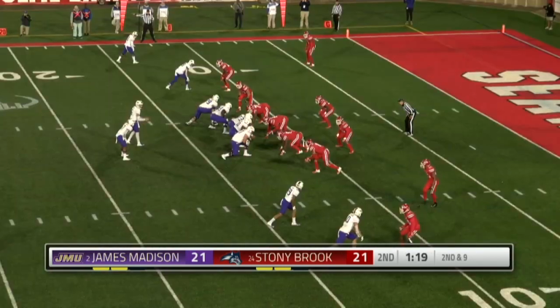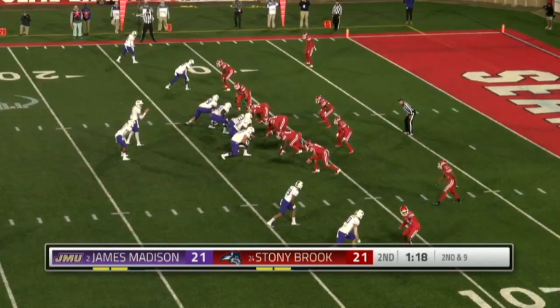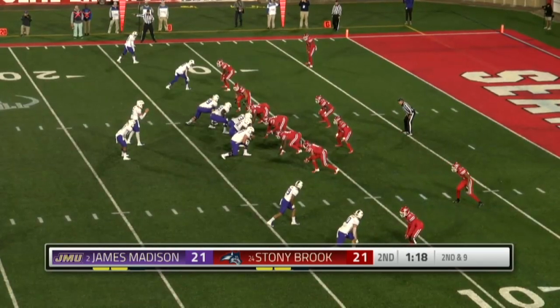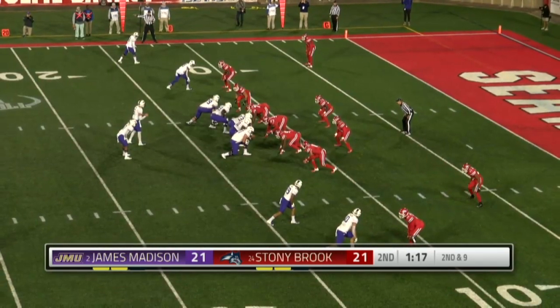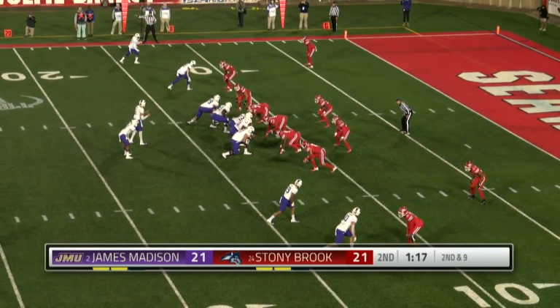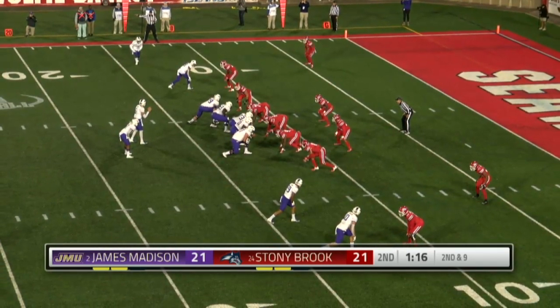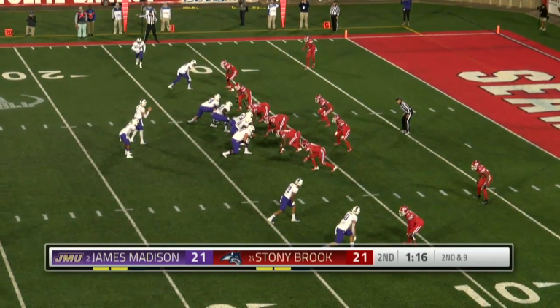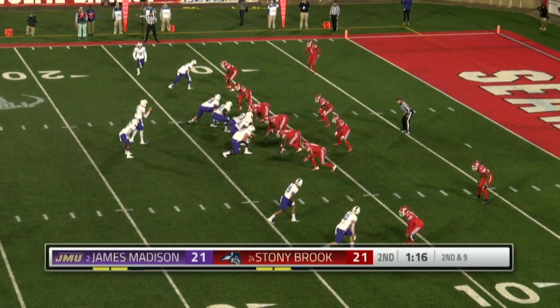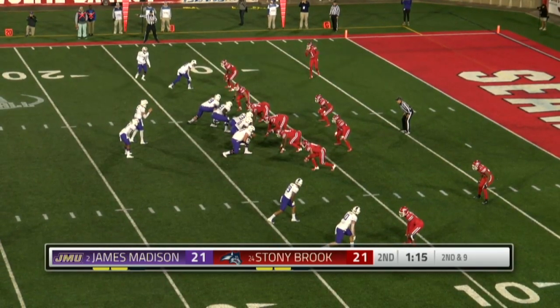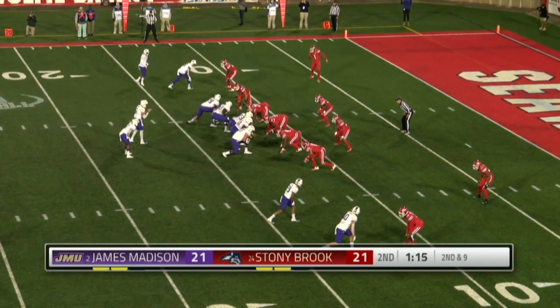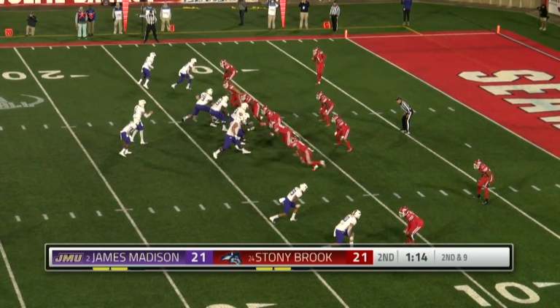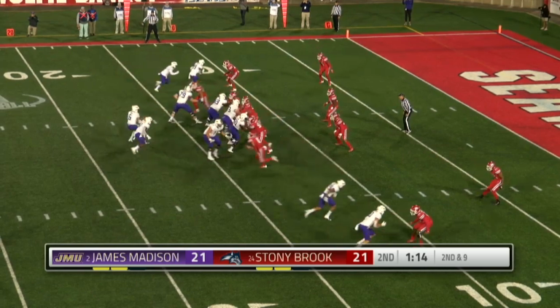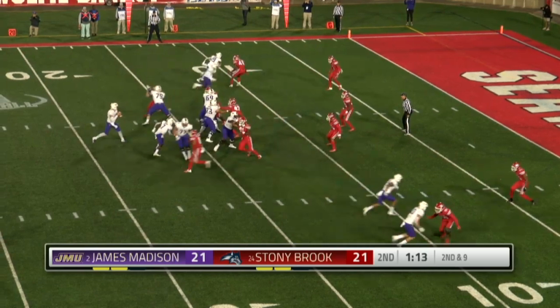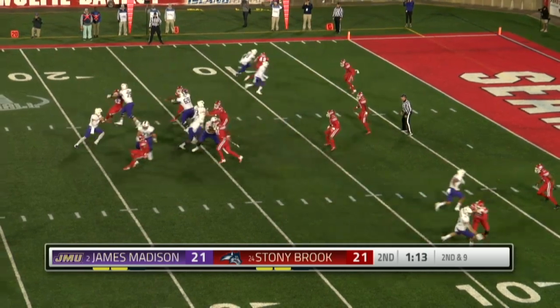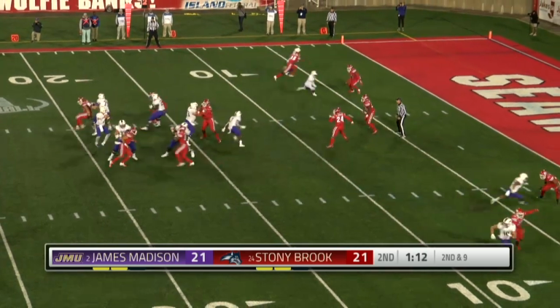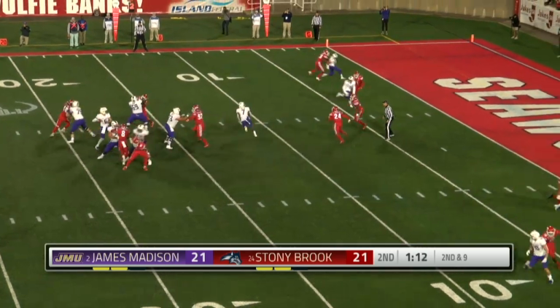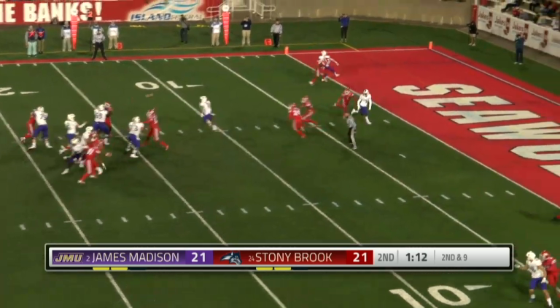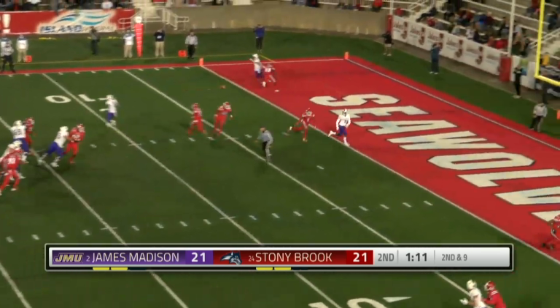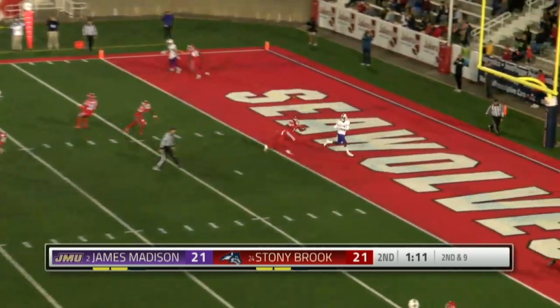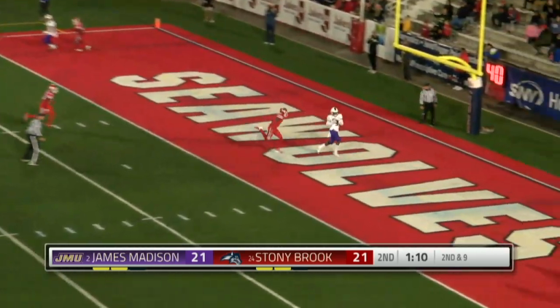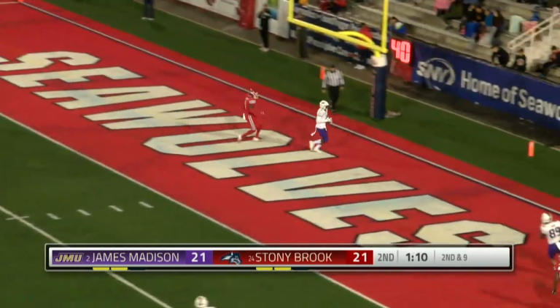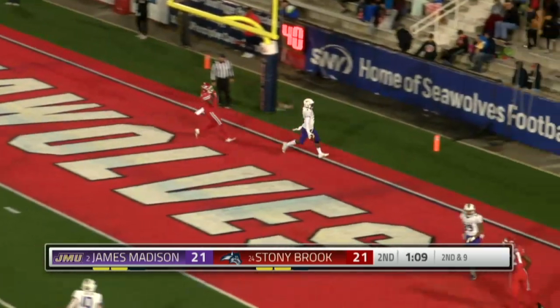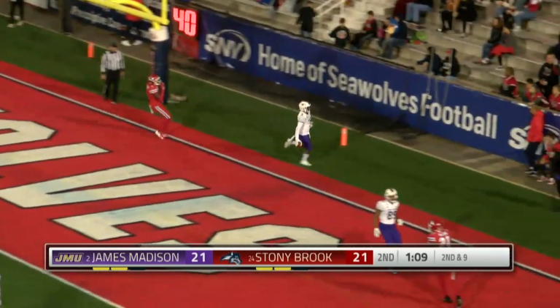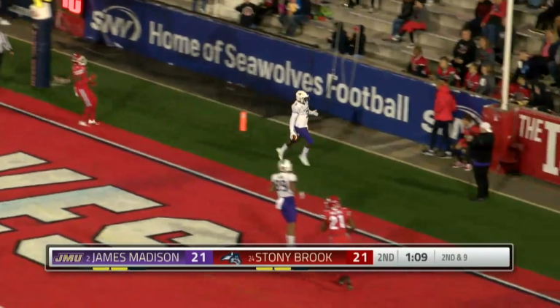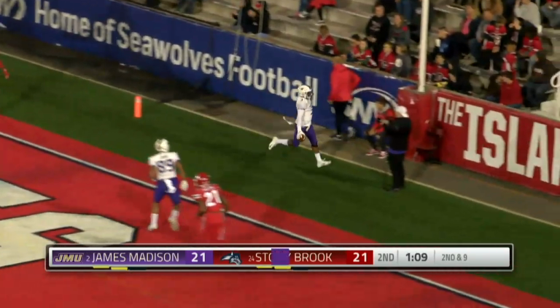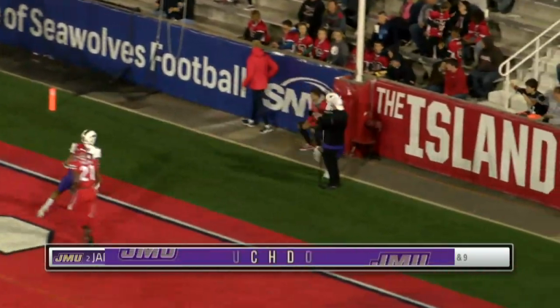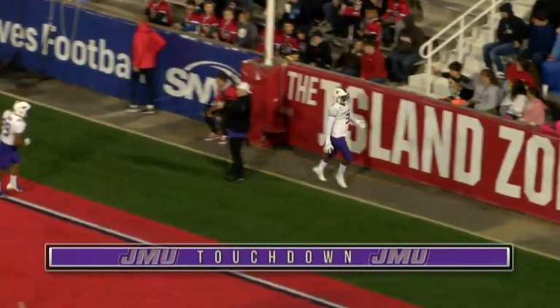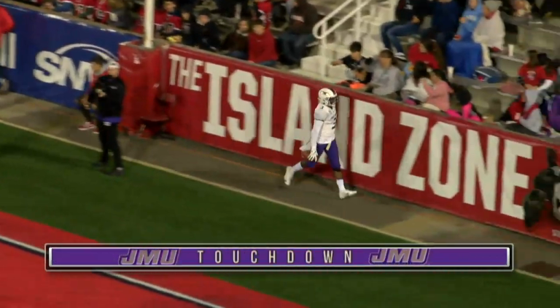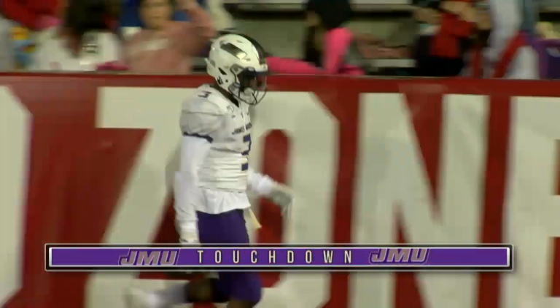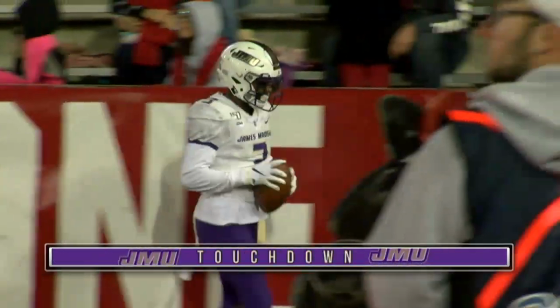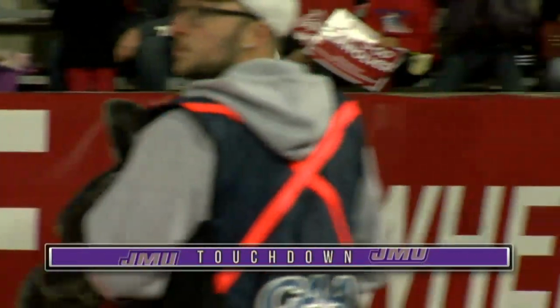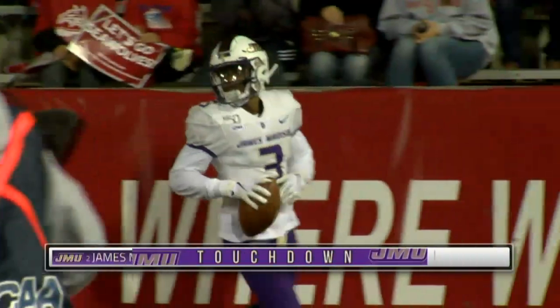He gets to play the game, Isaiah White. On second and nine, DiNucci with time. Throws over the middle. Caught. Touchdown. Brandon Polk started the drive, now he finishes.